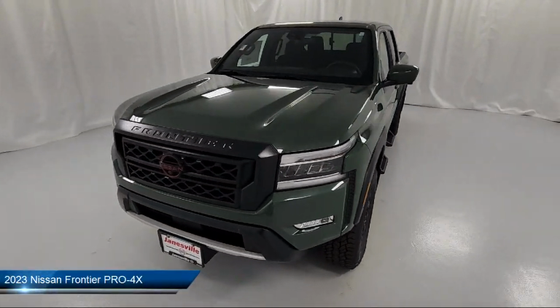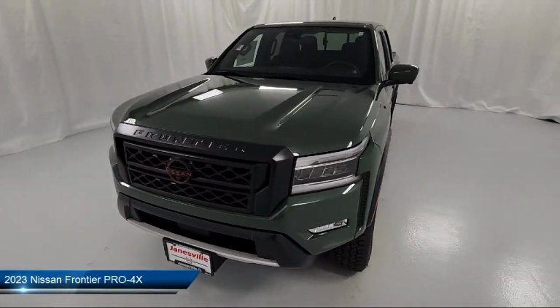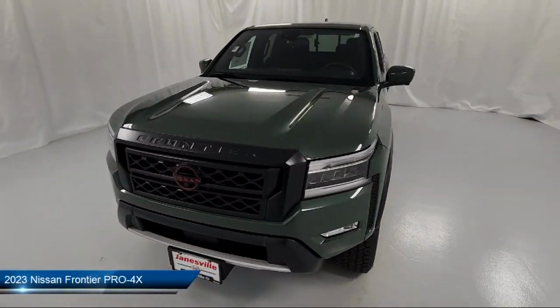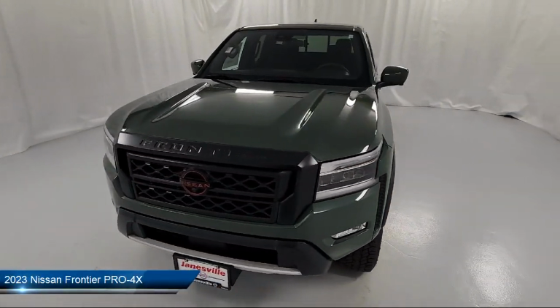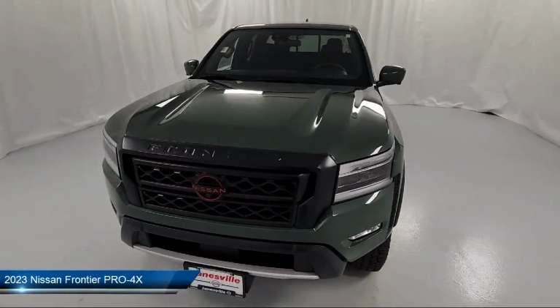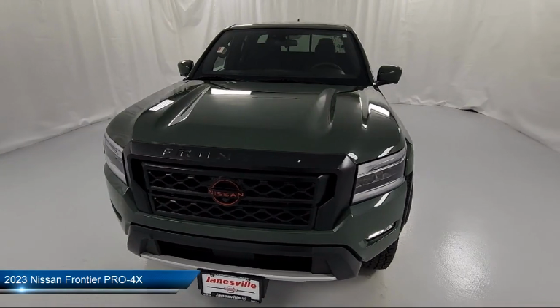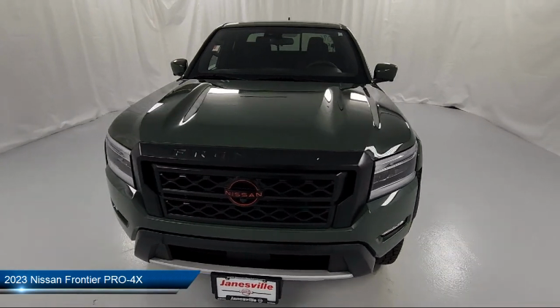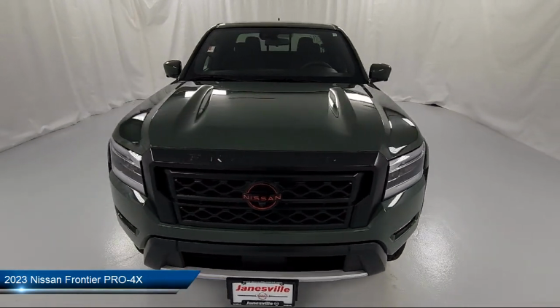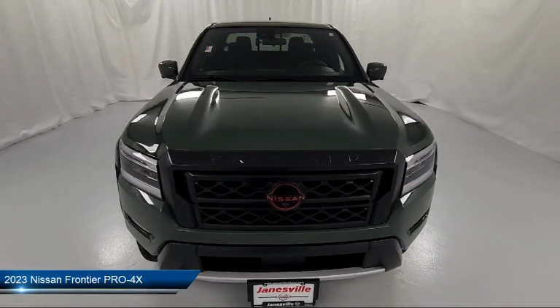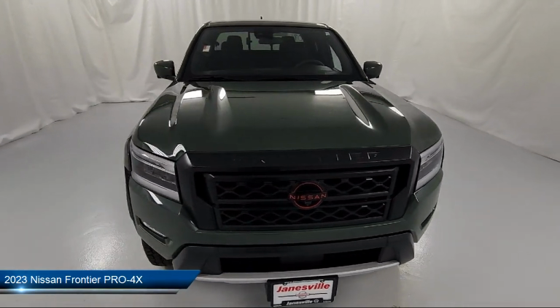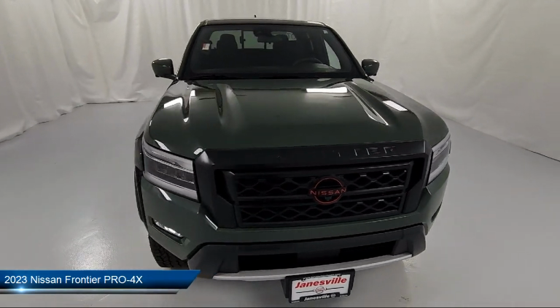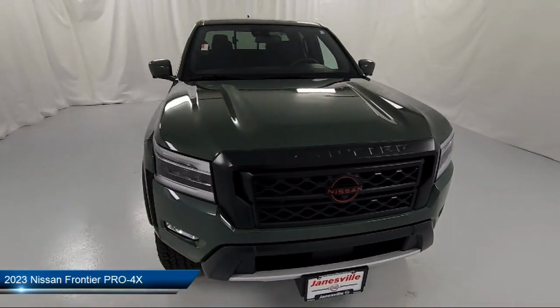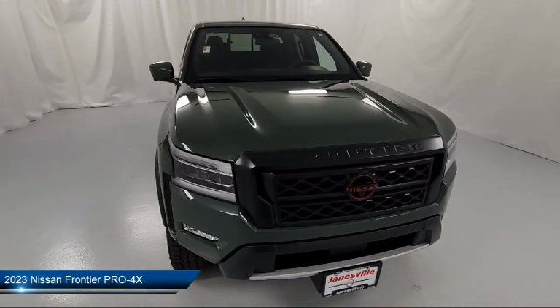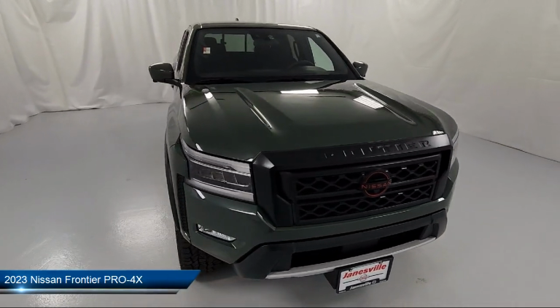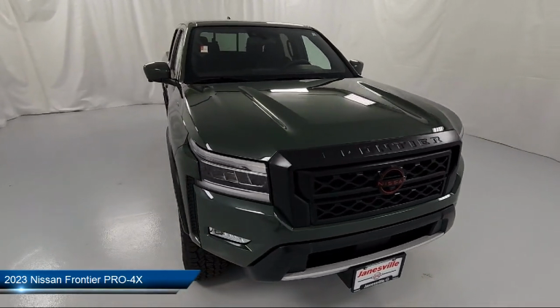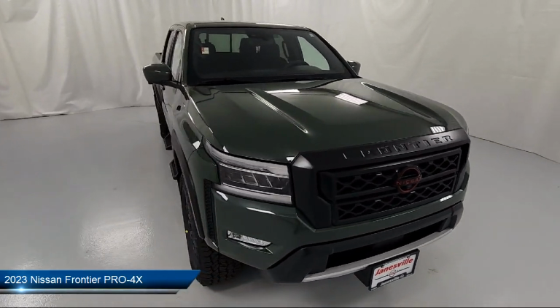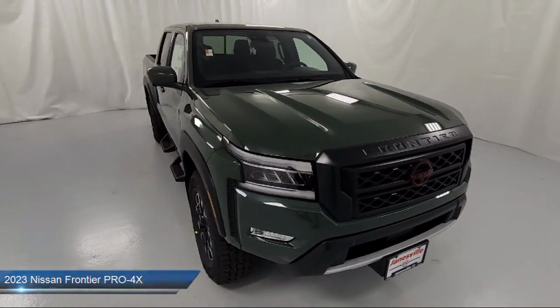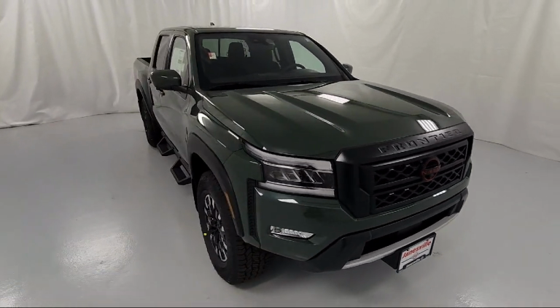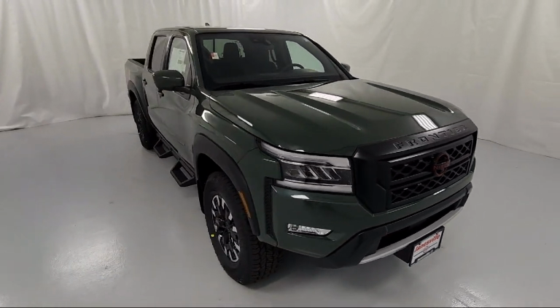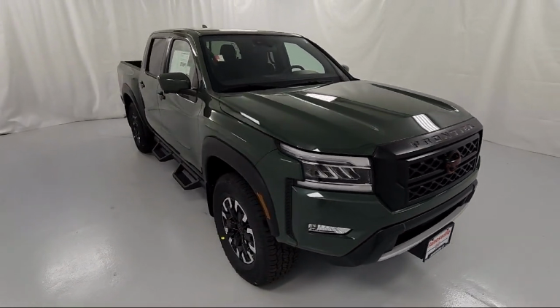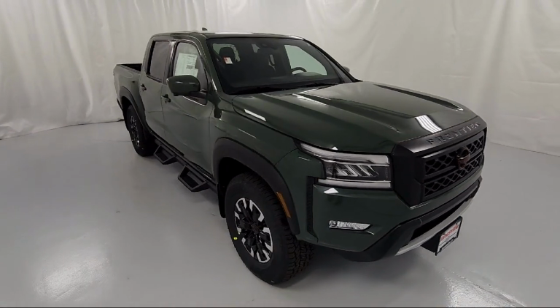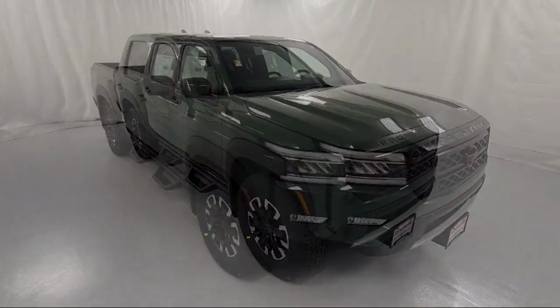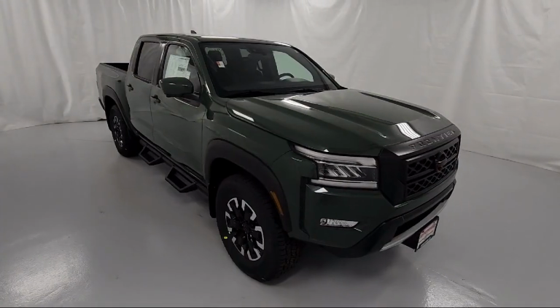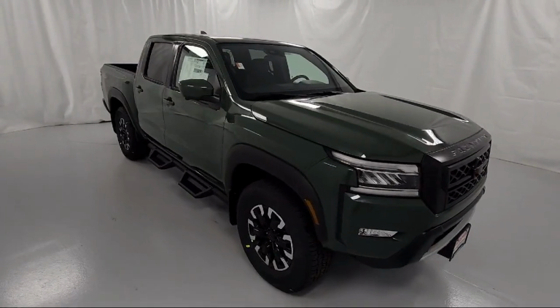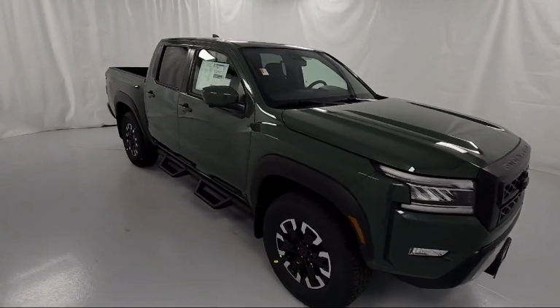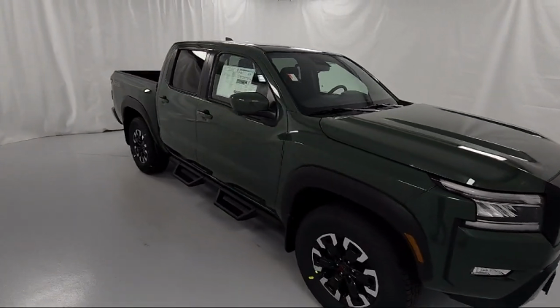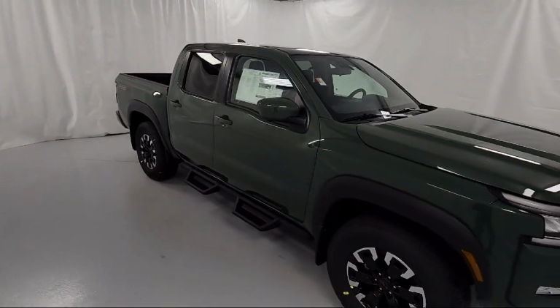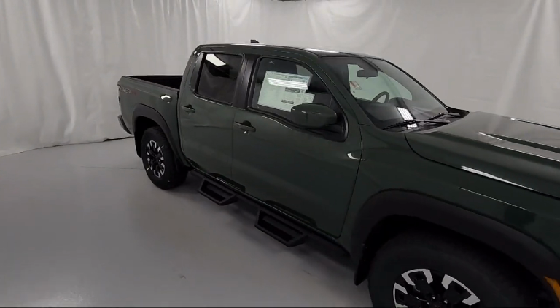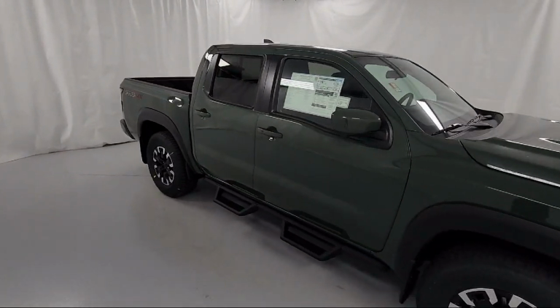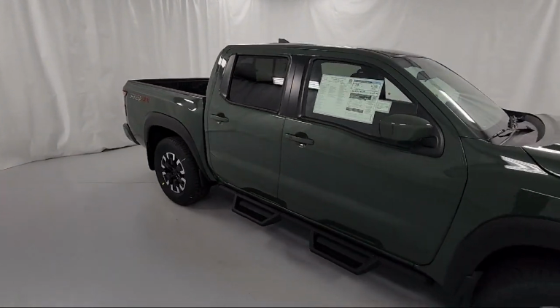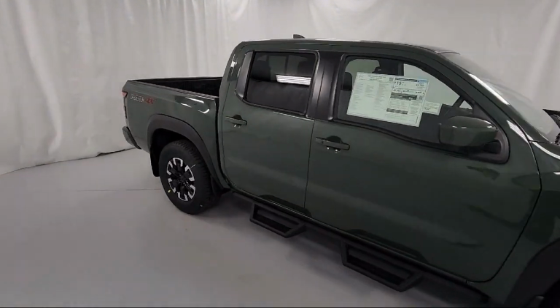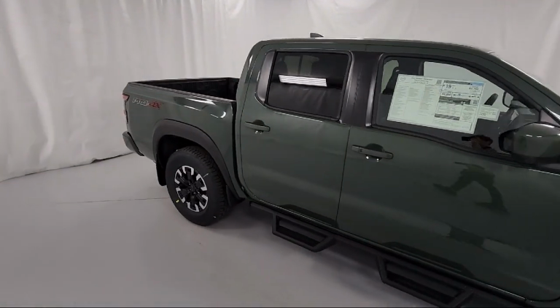It comes equipped with smart device integration, navigation, tow hooks, LED headlights, leather steering wheel with auto tilt-away, and auxiliary audio input.